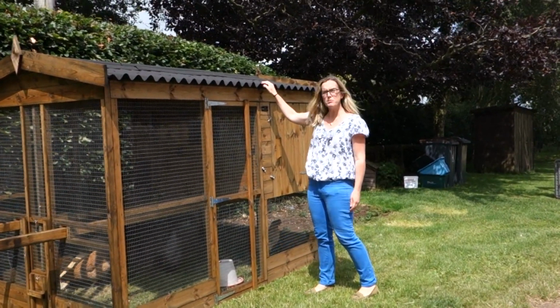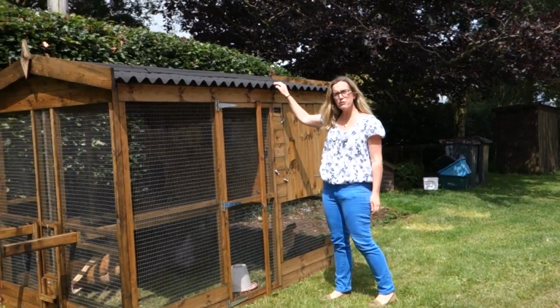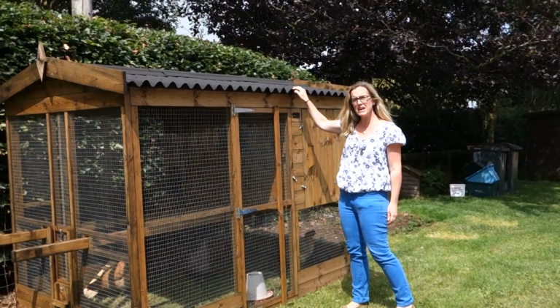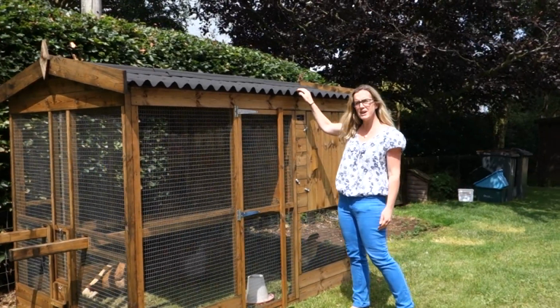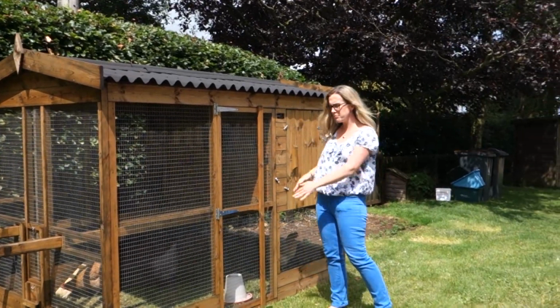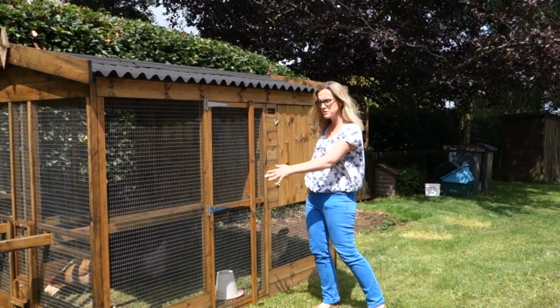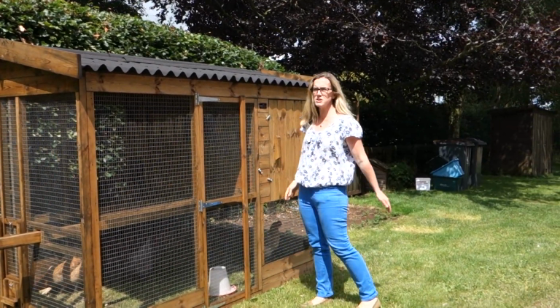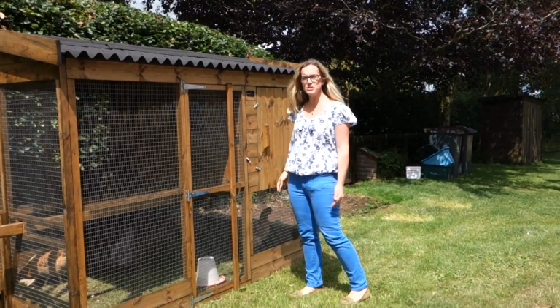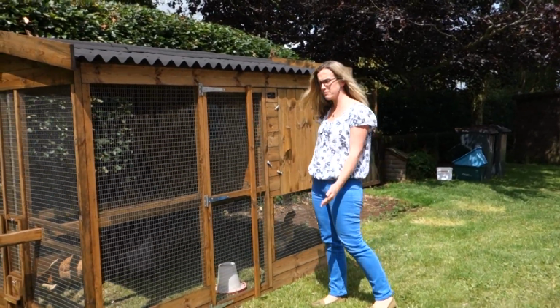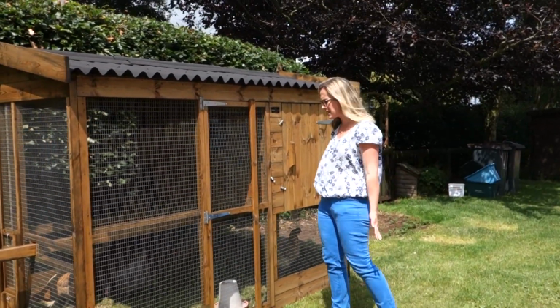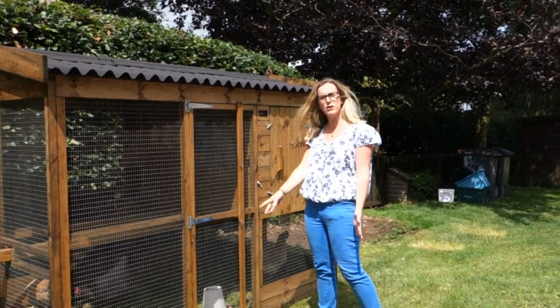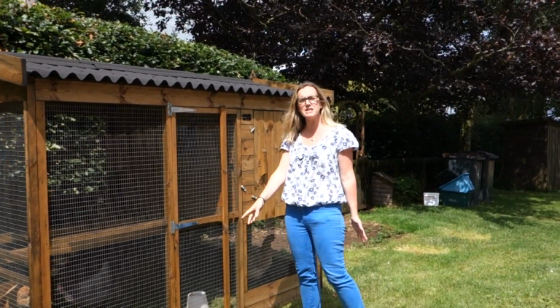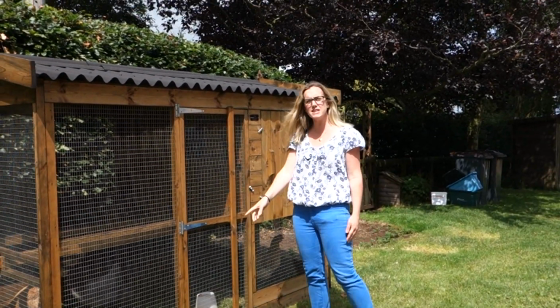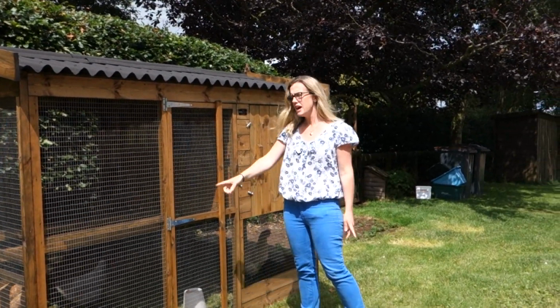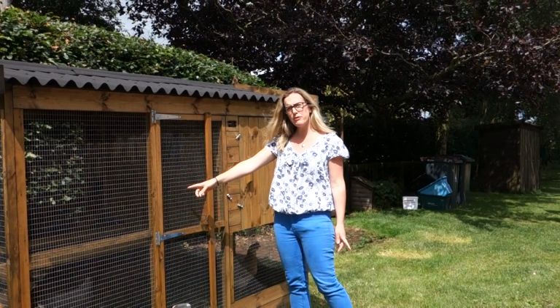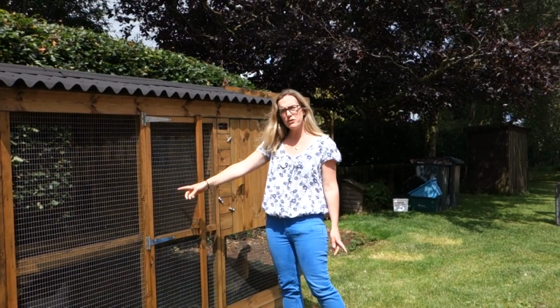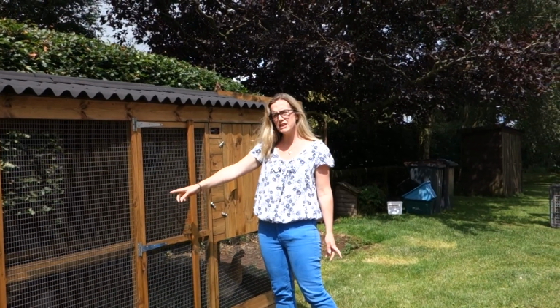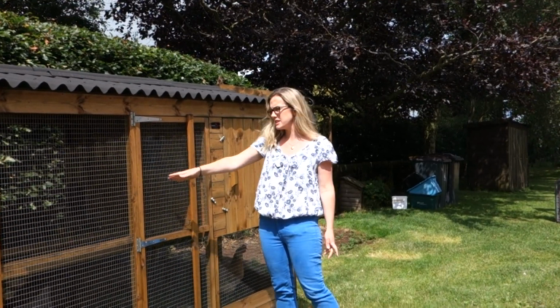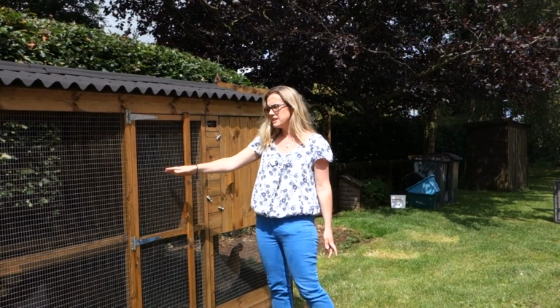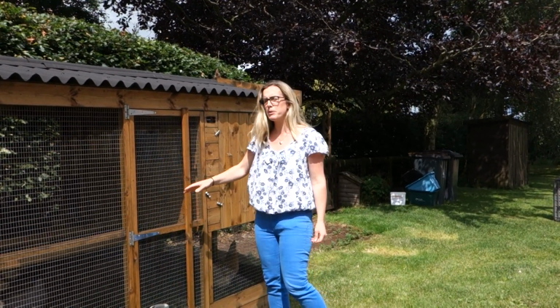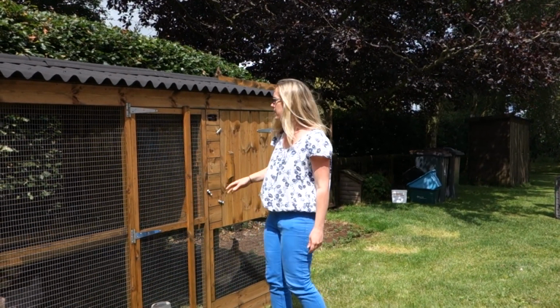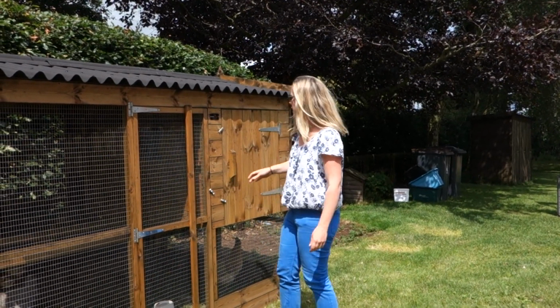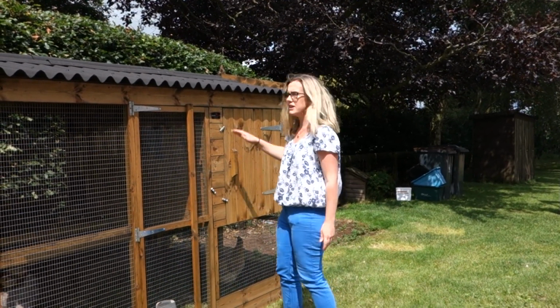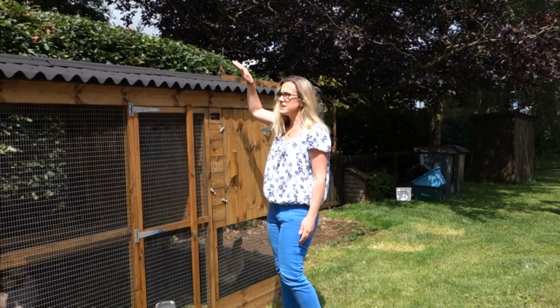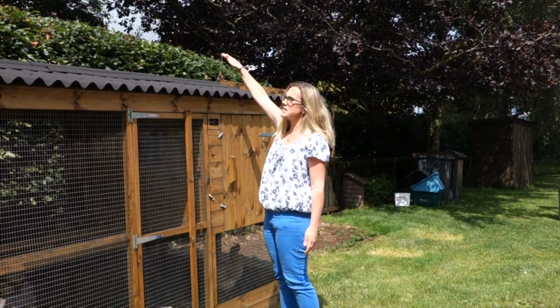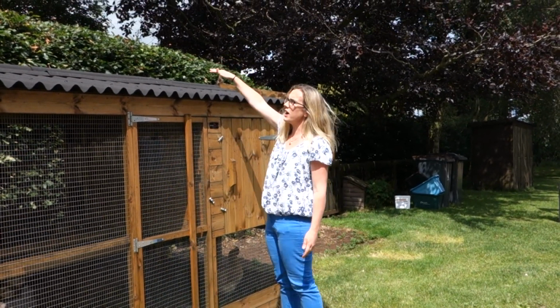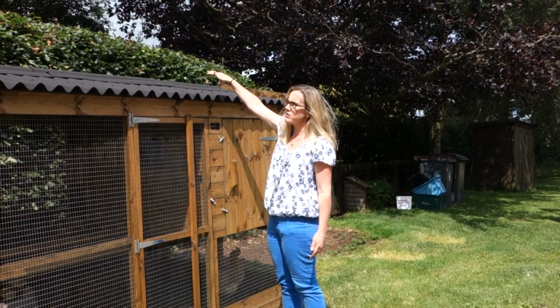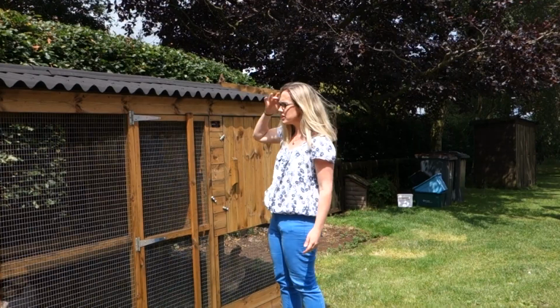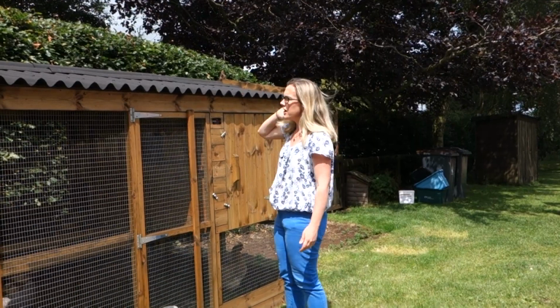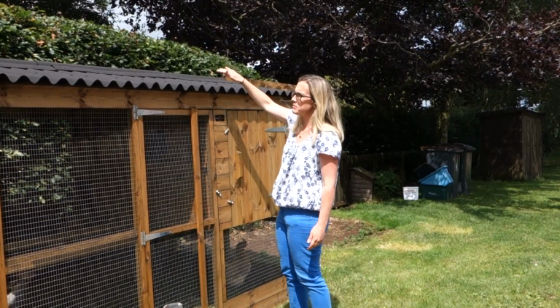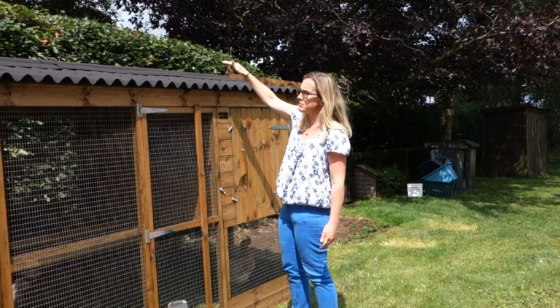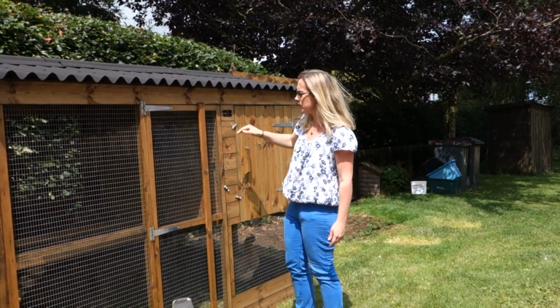Apart from that, the bottom measurements are all the same. It's eight foot long and five foot three inches deep. This one is six foot high at the ridge, perhaps a little bit over.